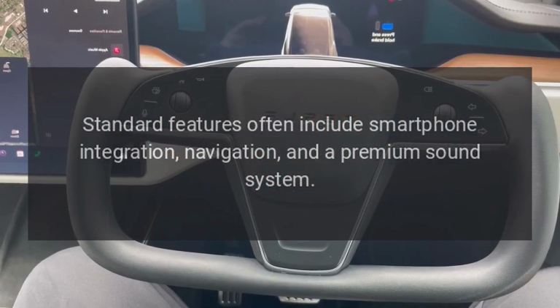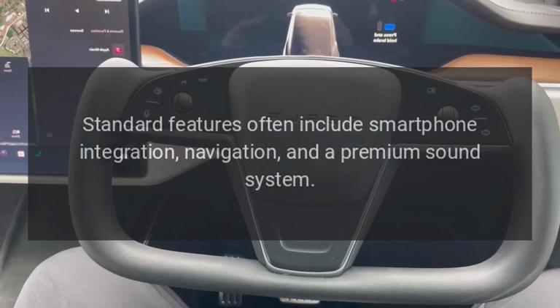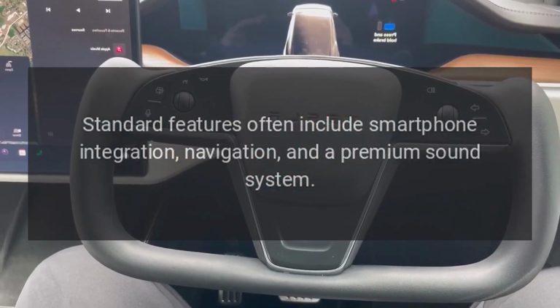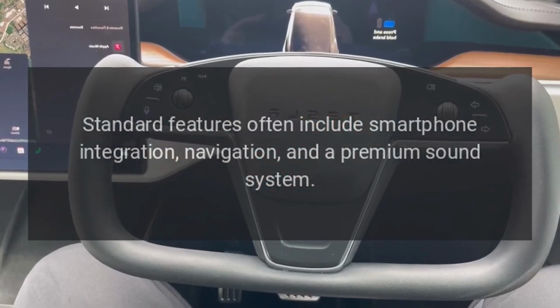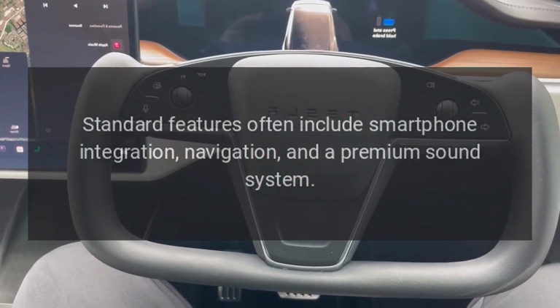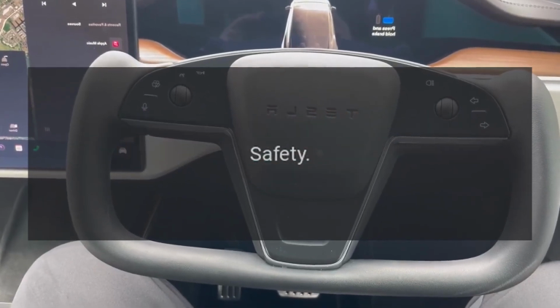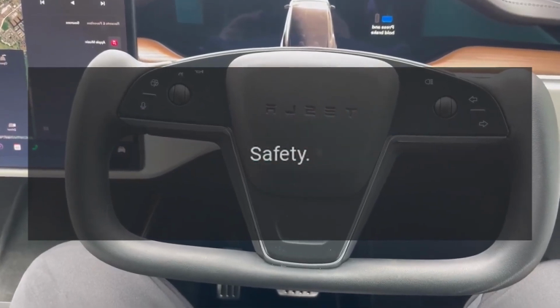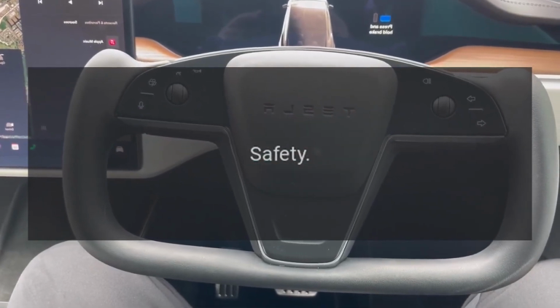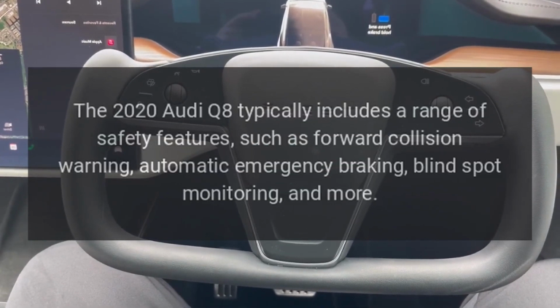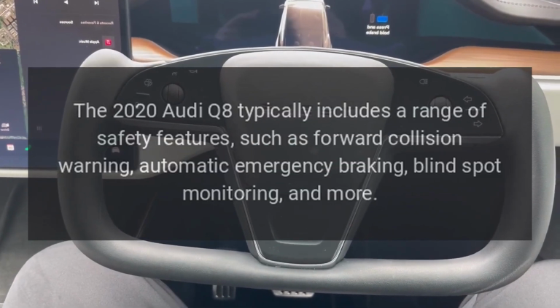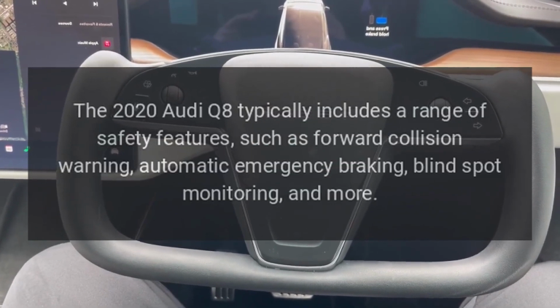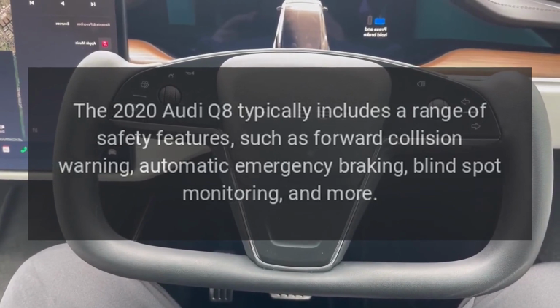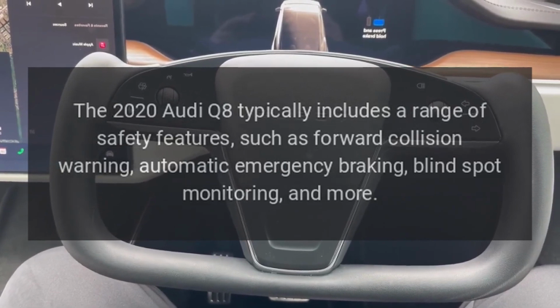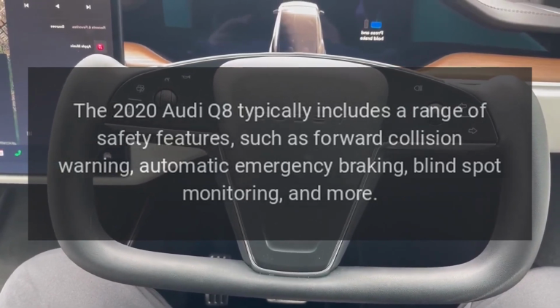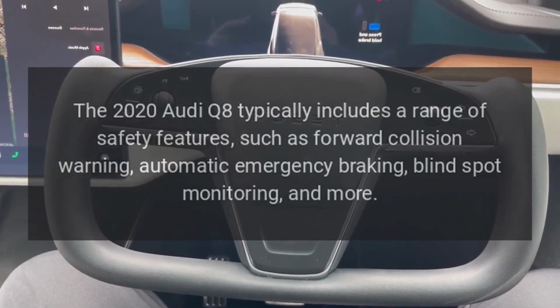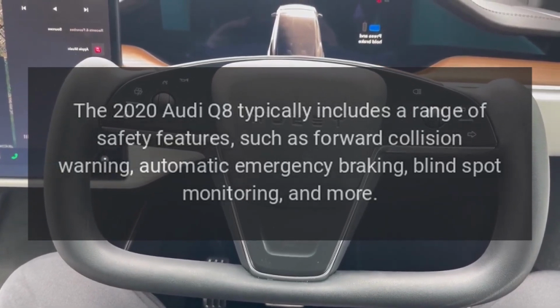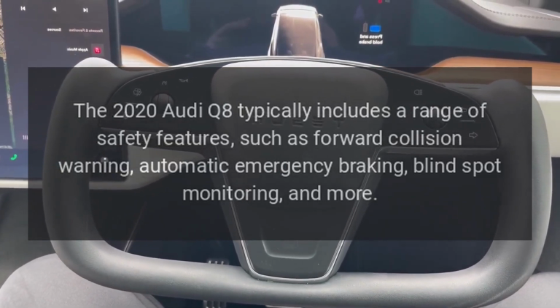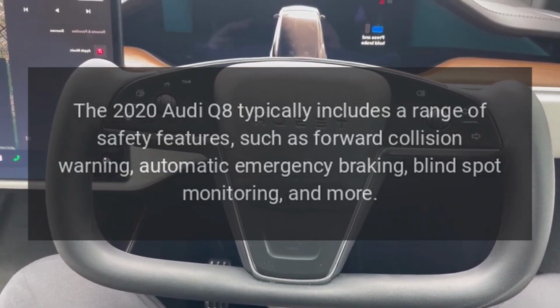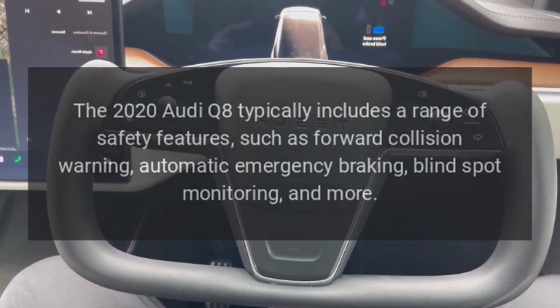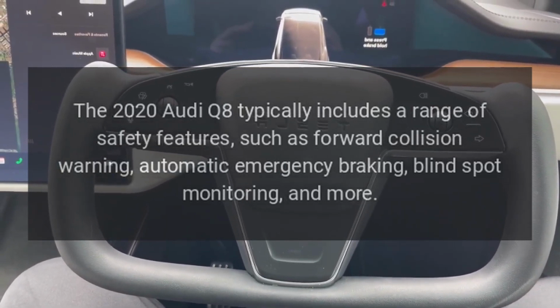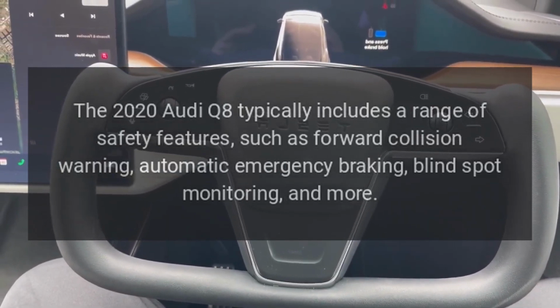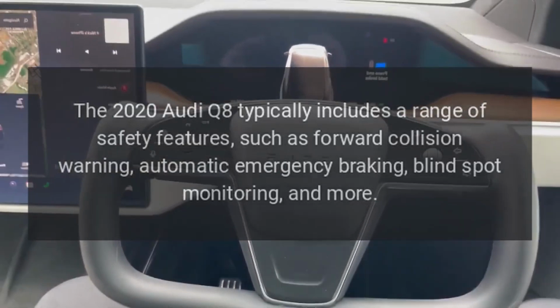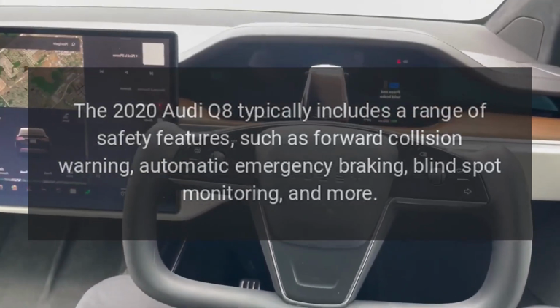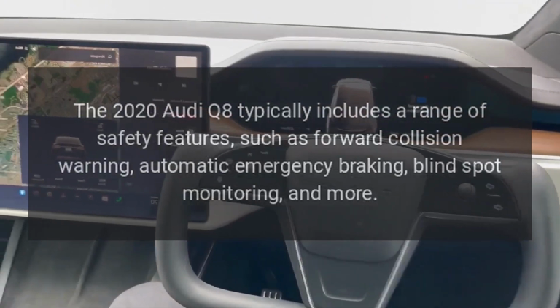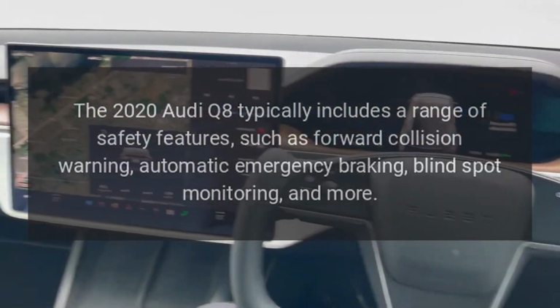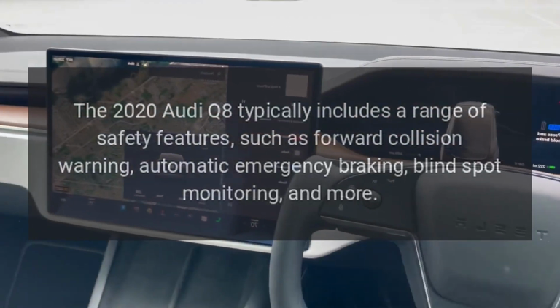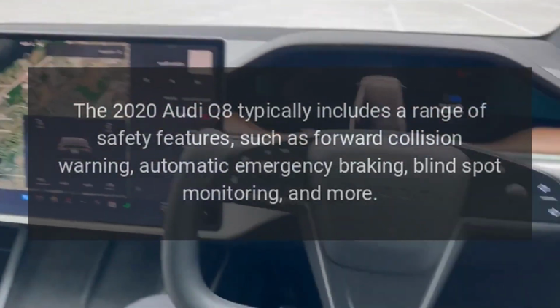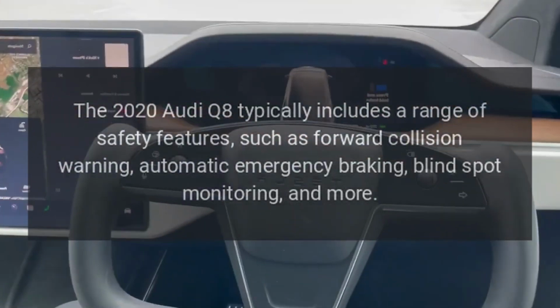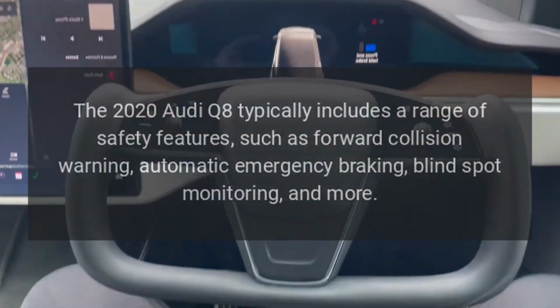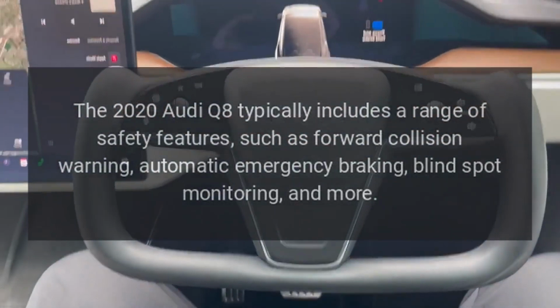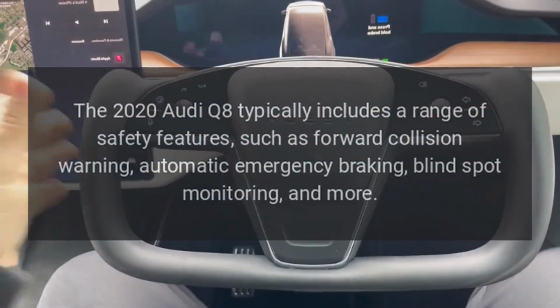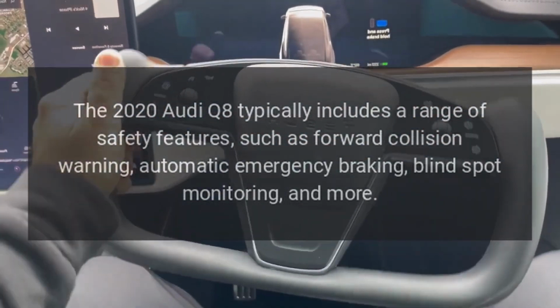Safety. The 2020 Audi Q8 typically includes a range of safety features, such as forward collision warning, automatic emergency braking, blind spot monitoring, and more.